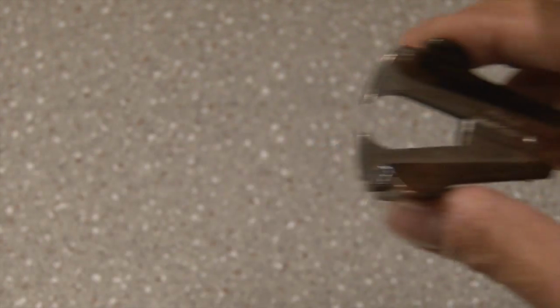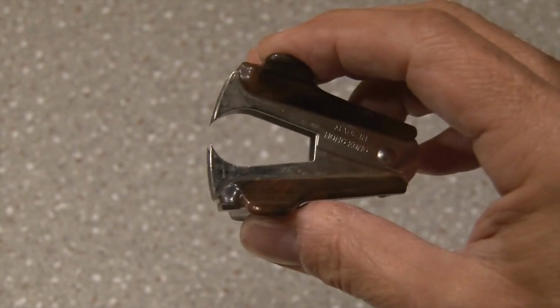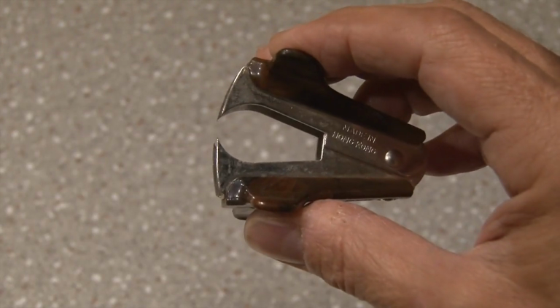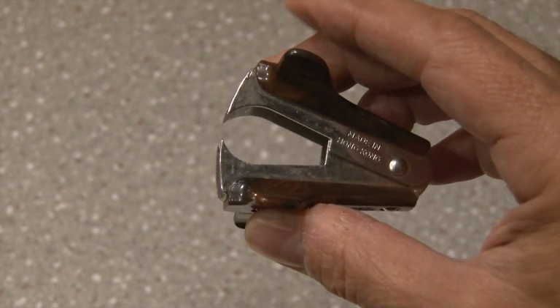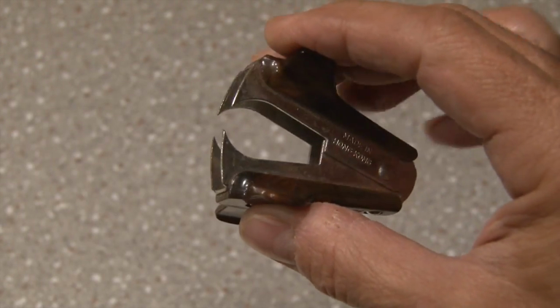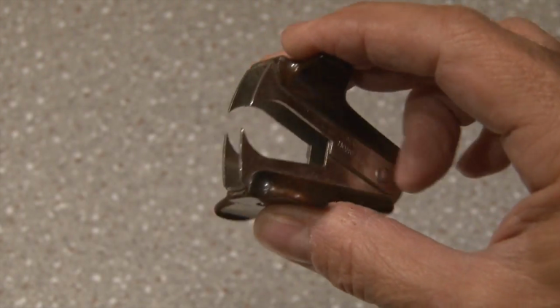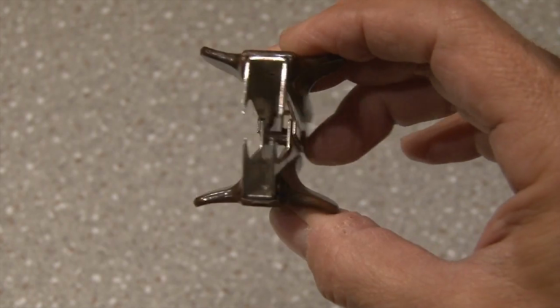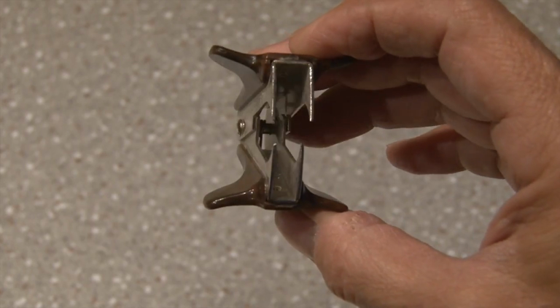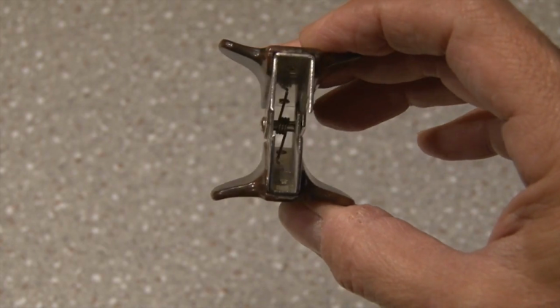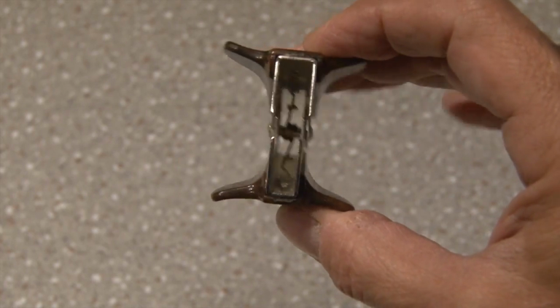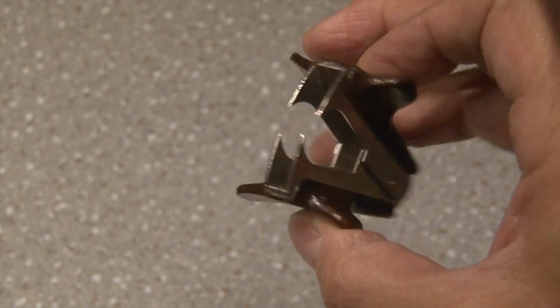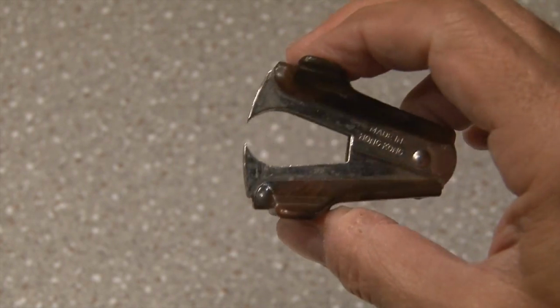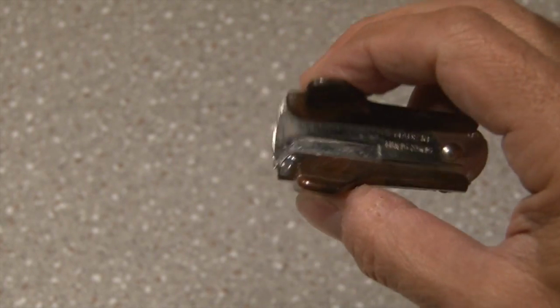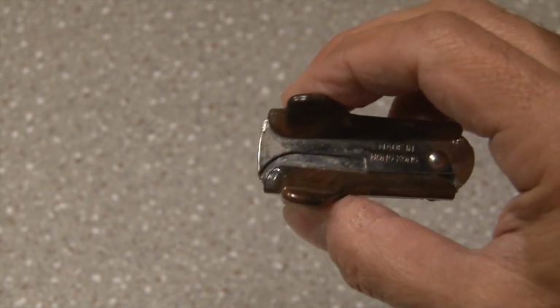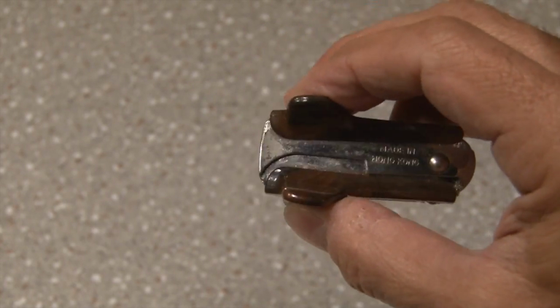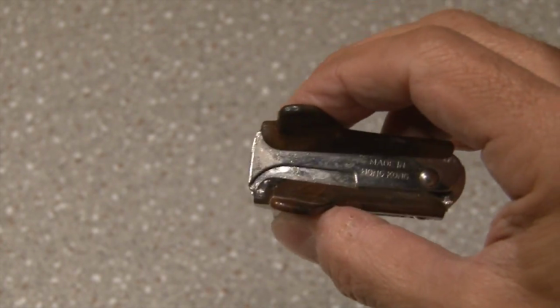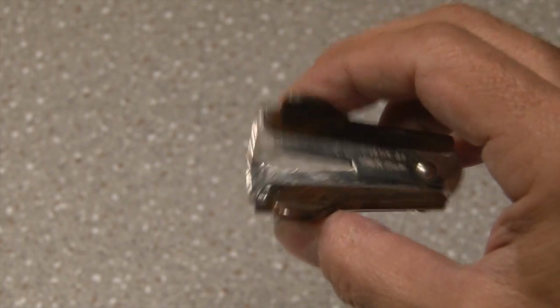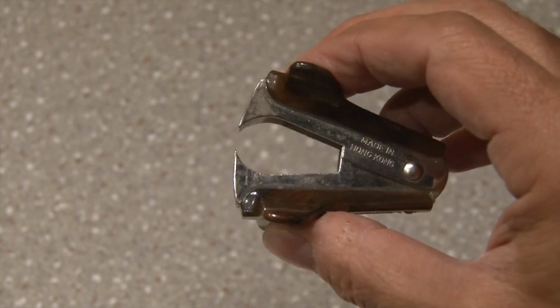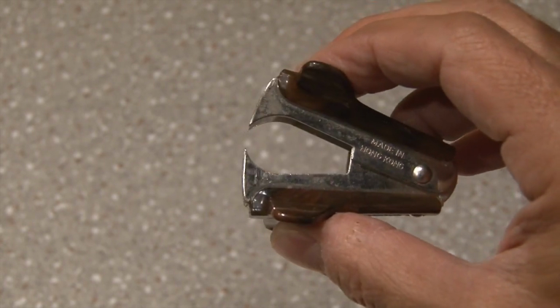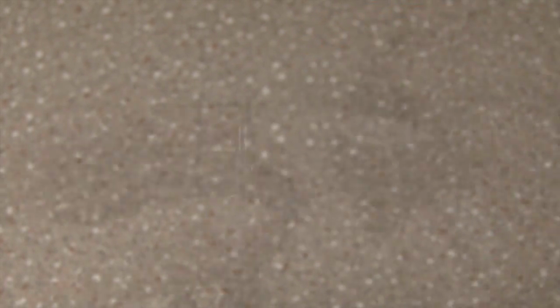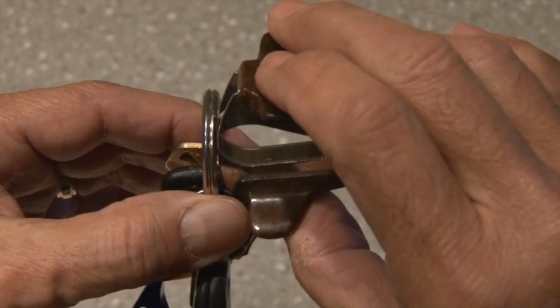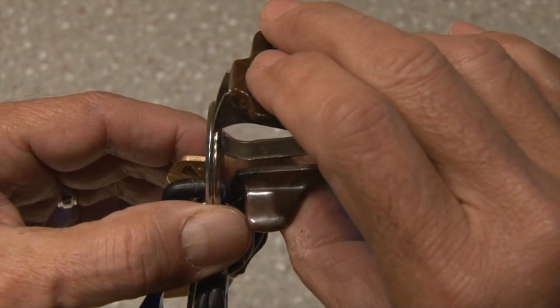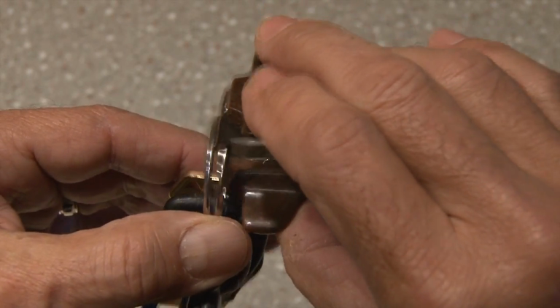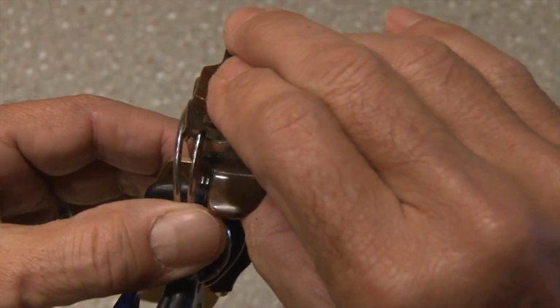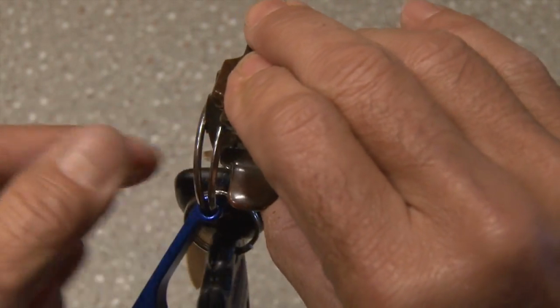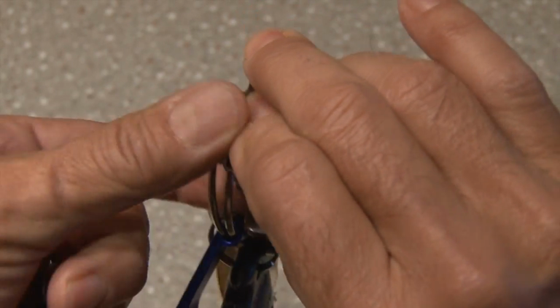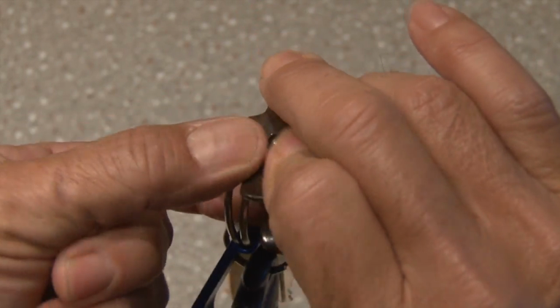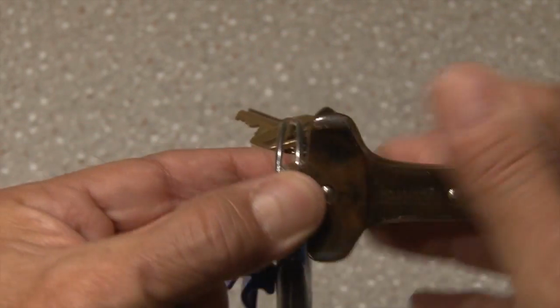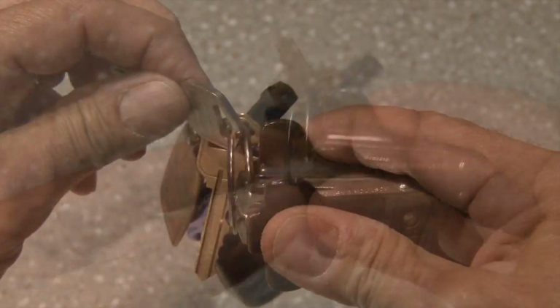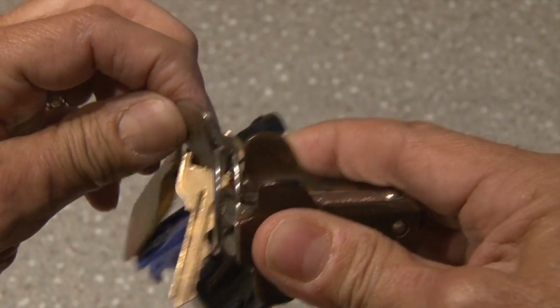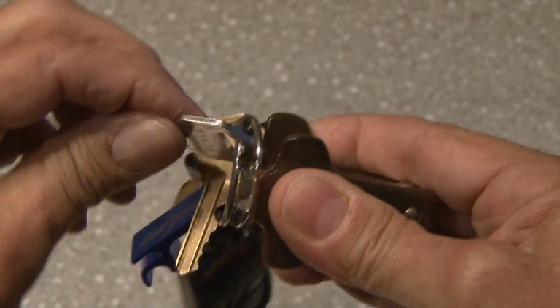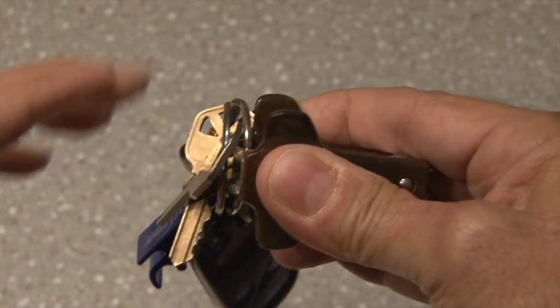The good ol' stapler remover that I found in my desk drawer. I haven't used this in a while, but I'm glad I kept it. The teeth on the remover dig into the keyring and separate it with ease, allowing a key change to be much easier.